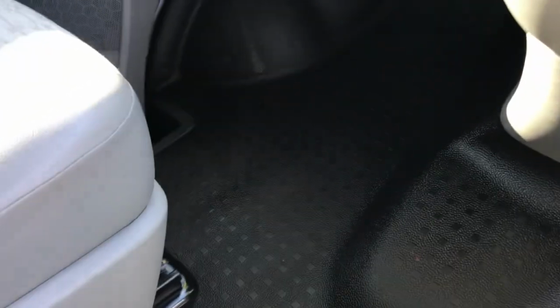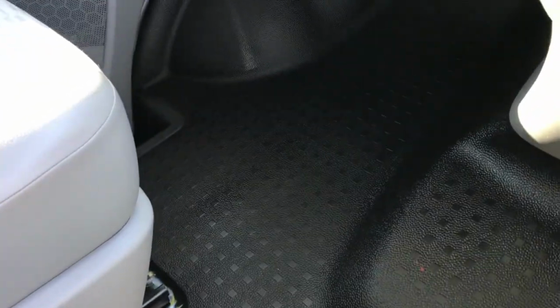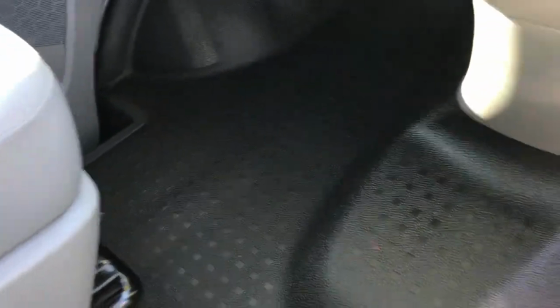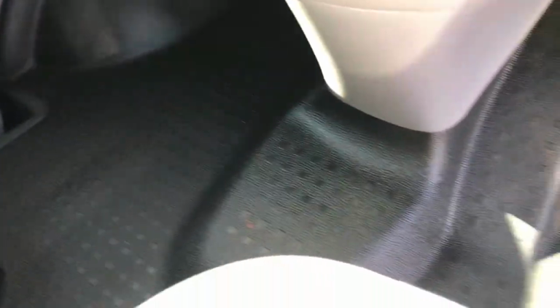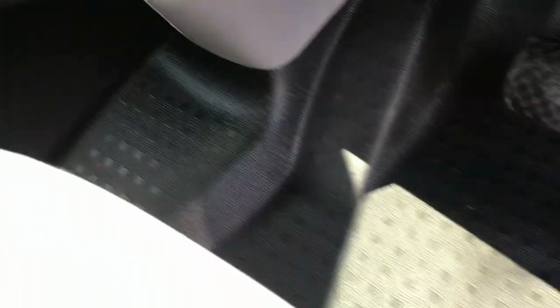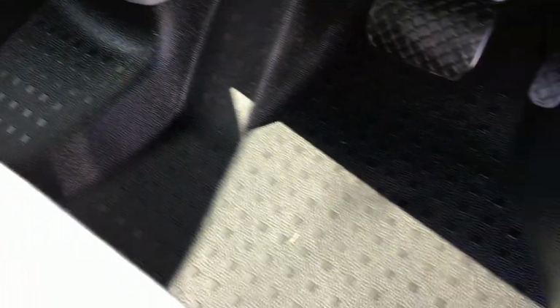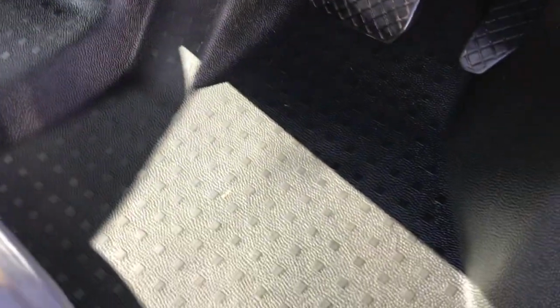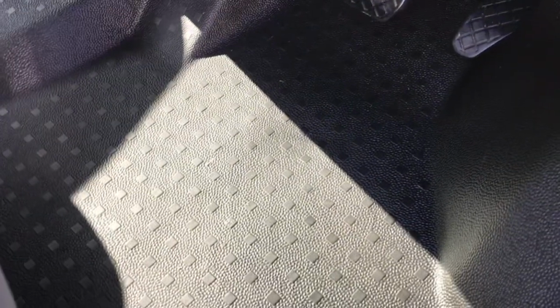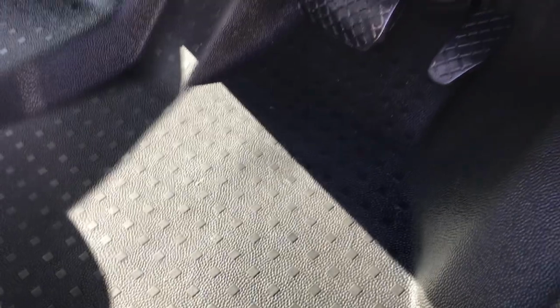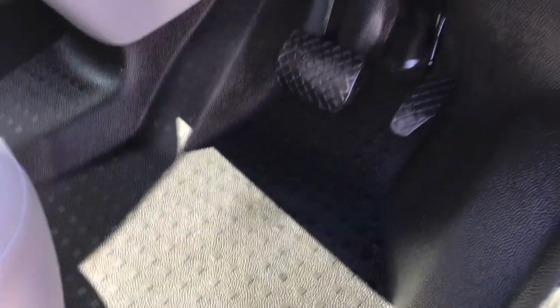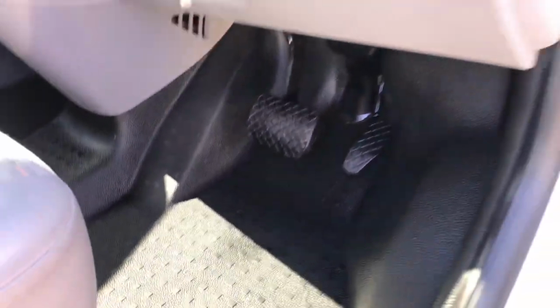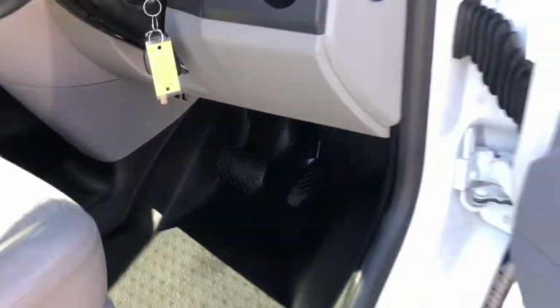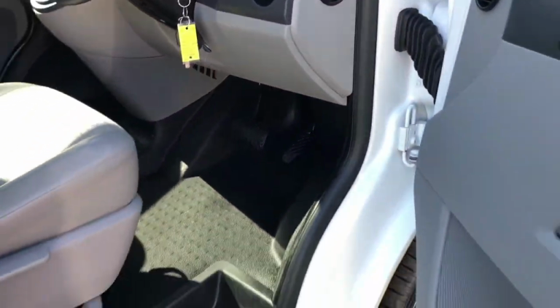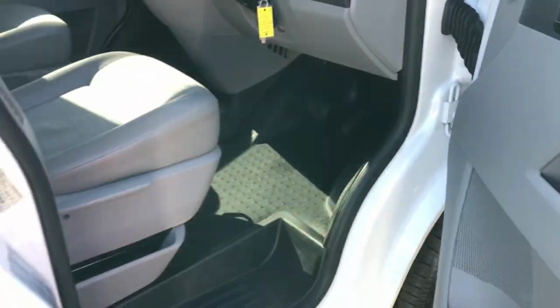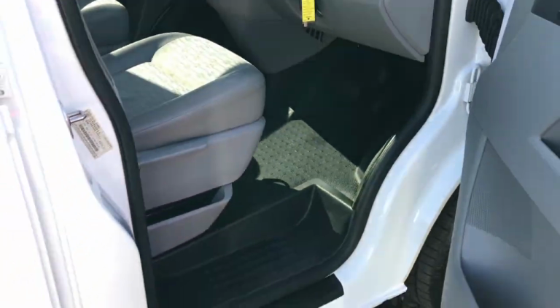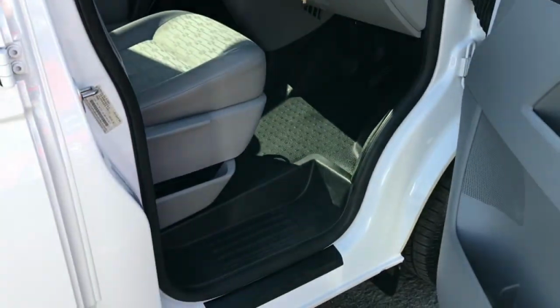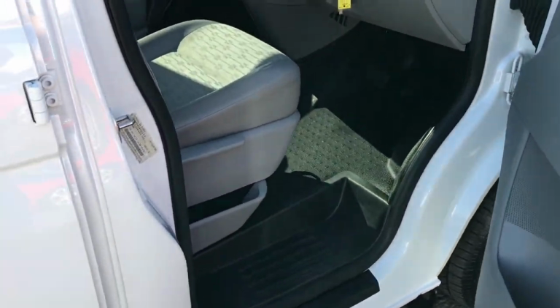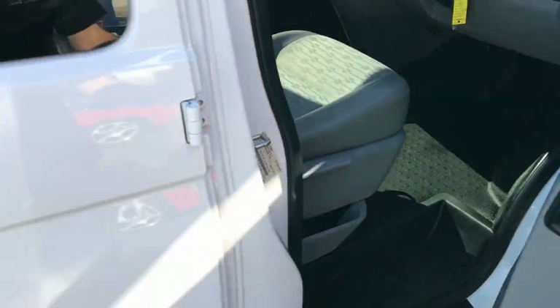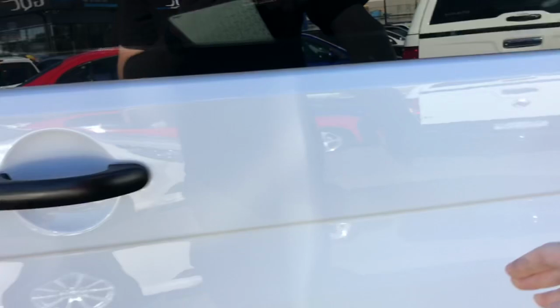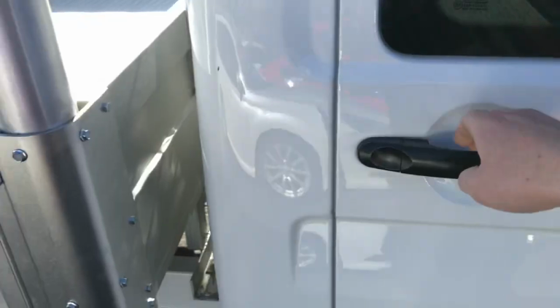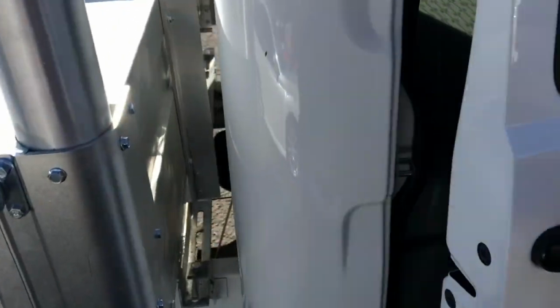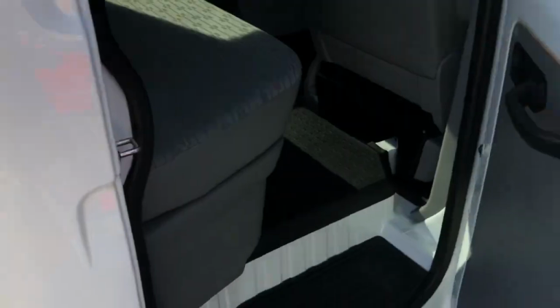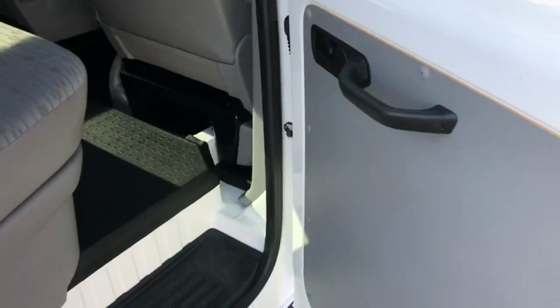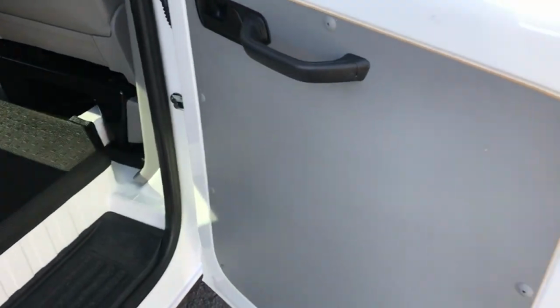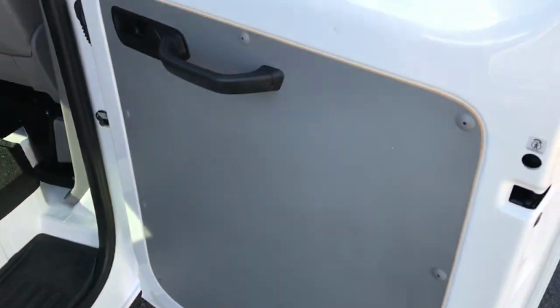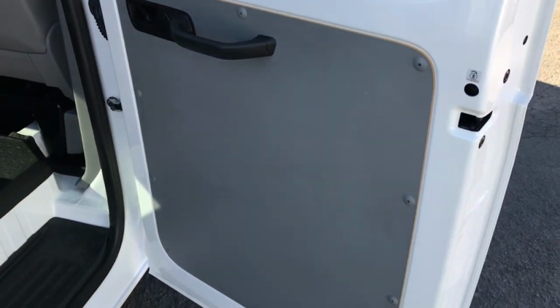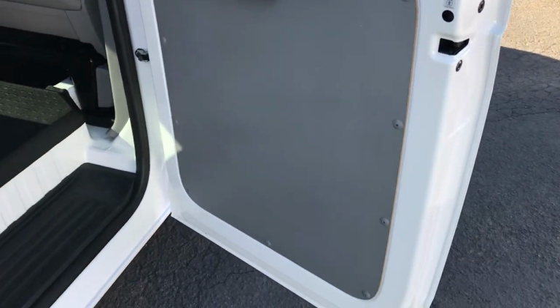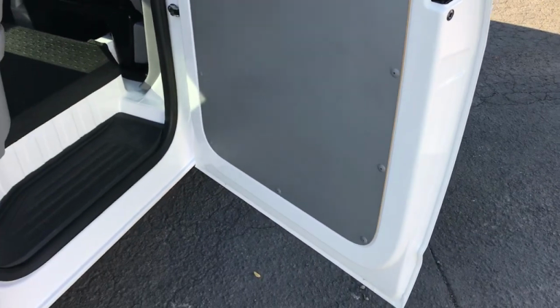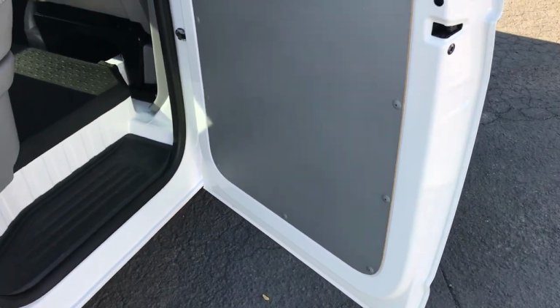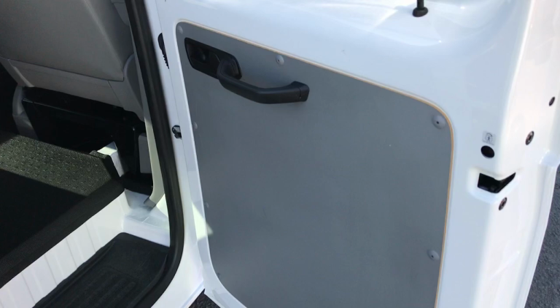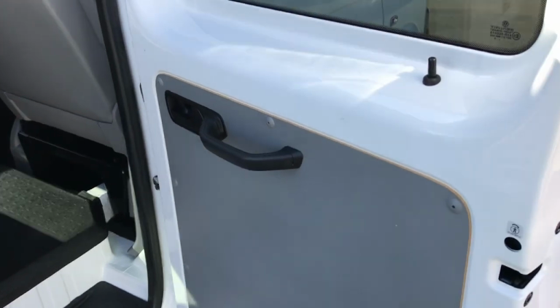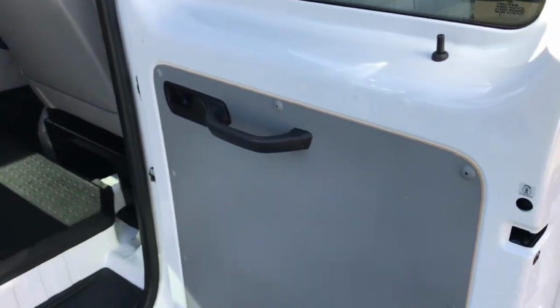Vinyl flooring. These doors open almost 90 degrees as well.